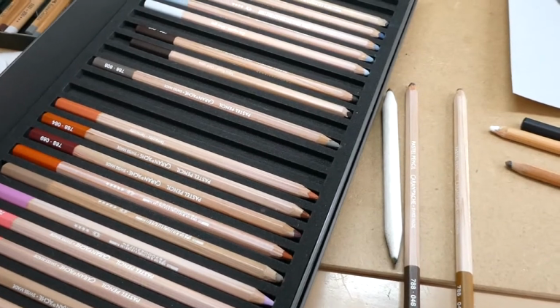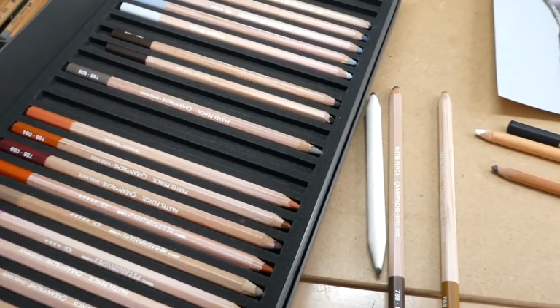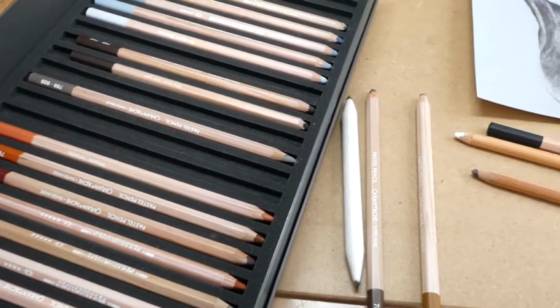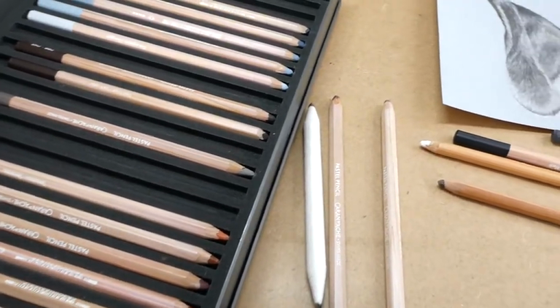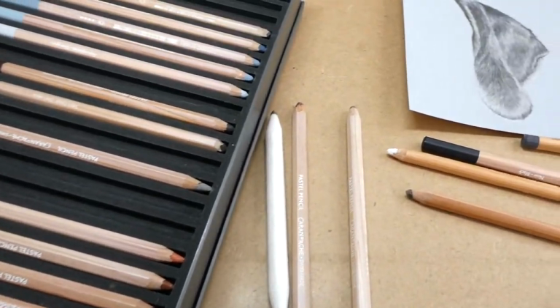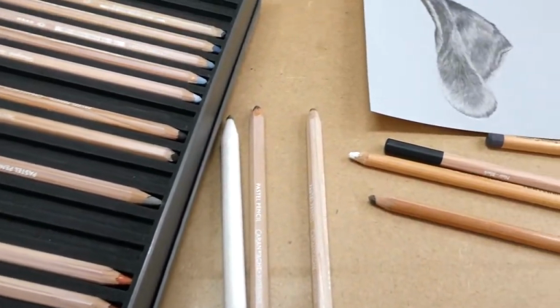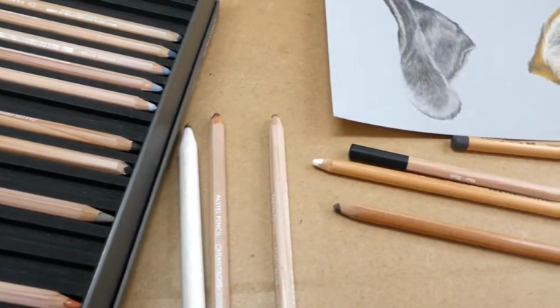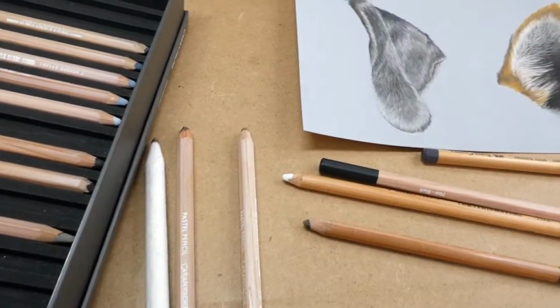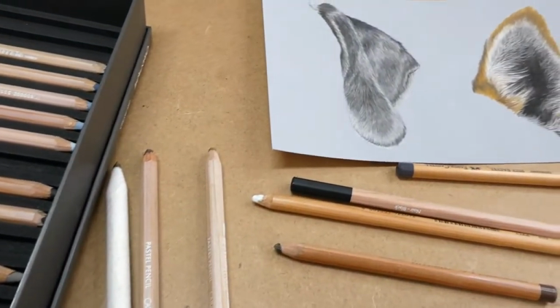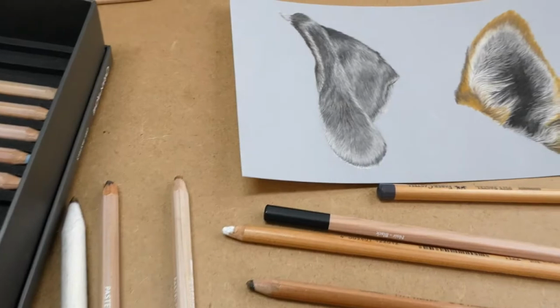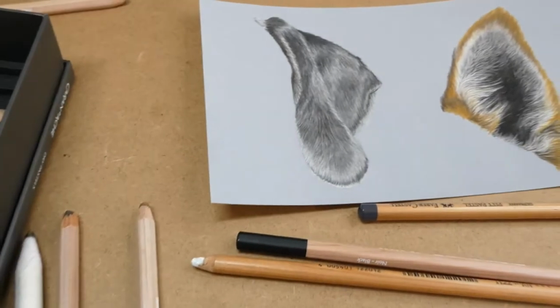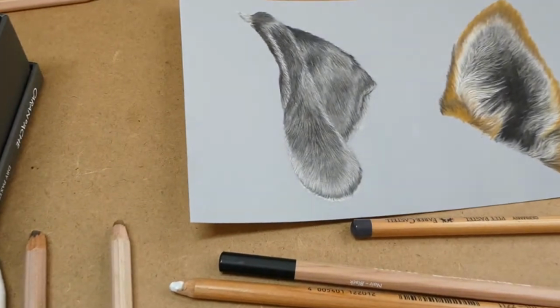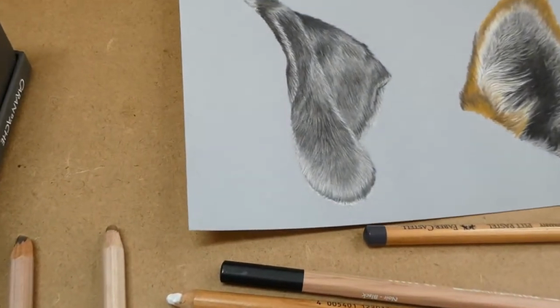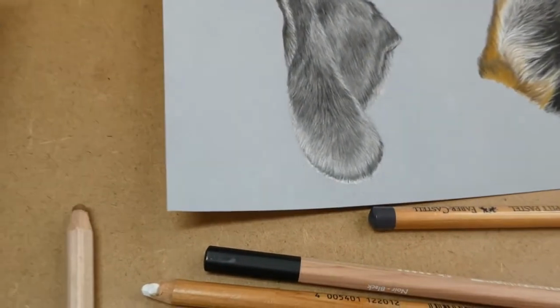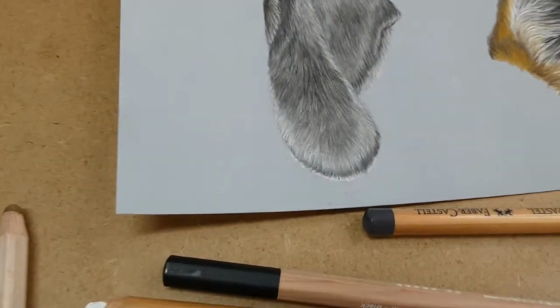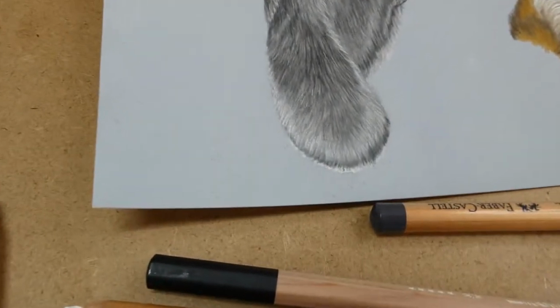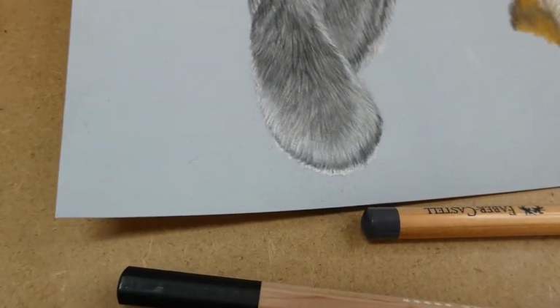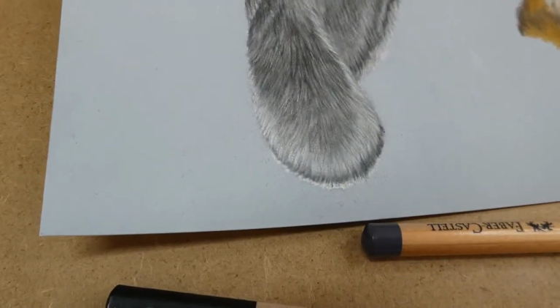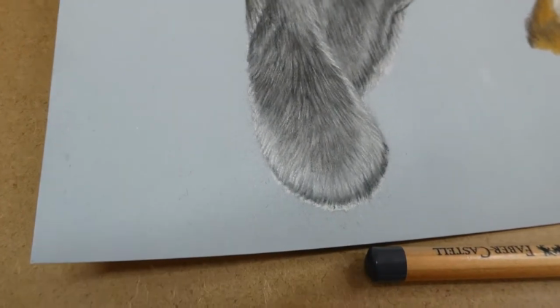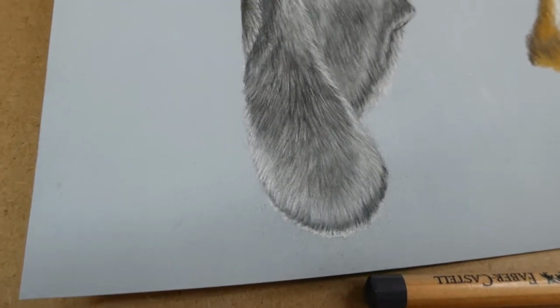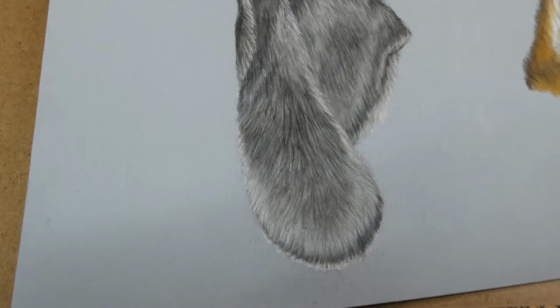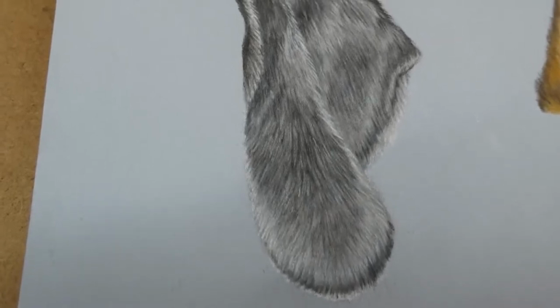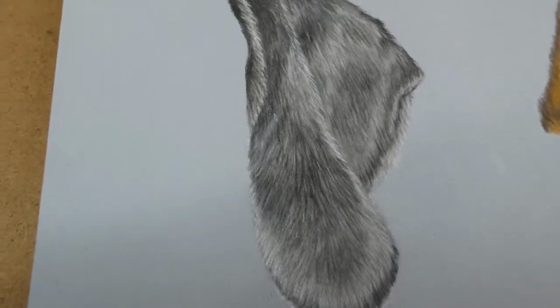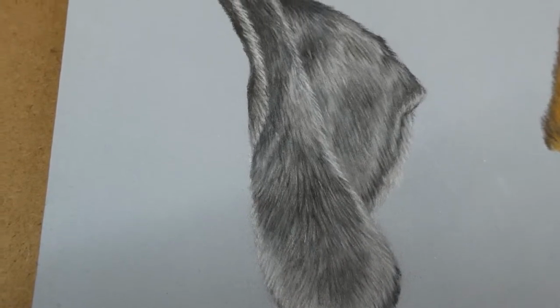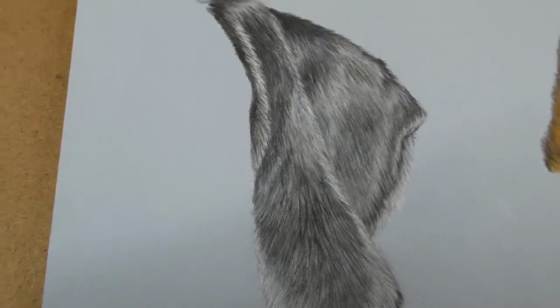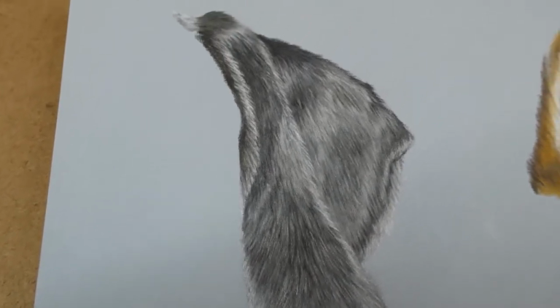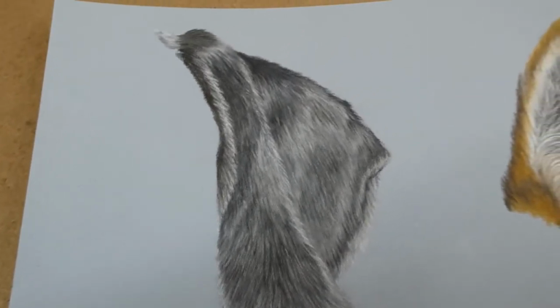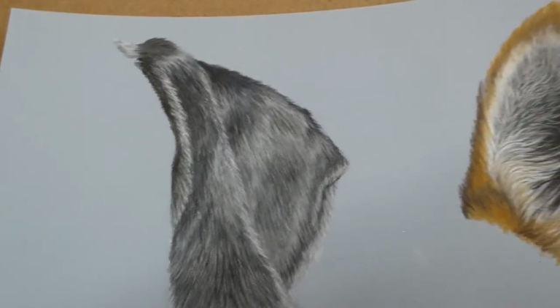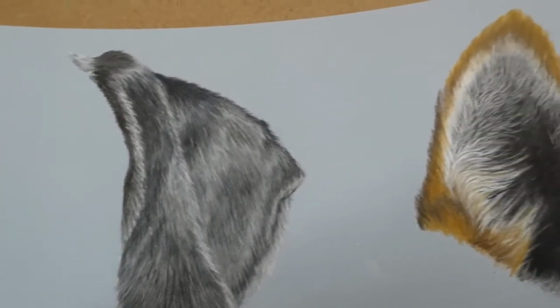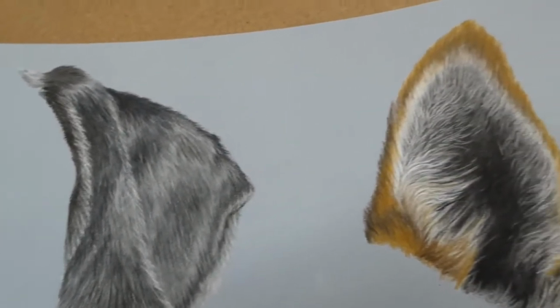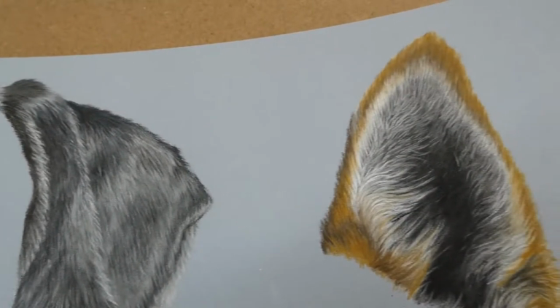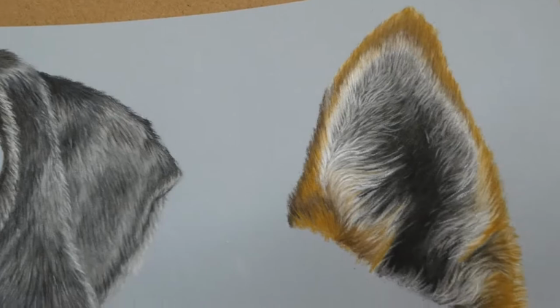Hi everyone and welcome to my channel. For those of you who don't know me, I am Lottie from Lottie Louise Art and I'm a wildlife and pet portrait artist. I work mostly using pastels but I do sometimes work in graphite, coloured pencil and acrylics too.